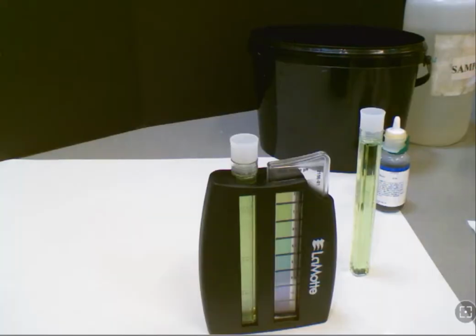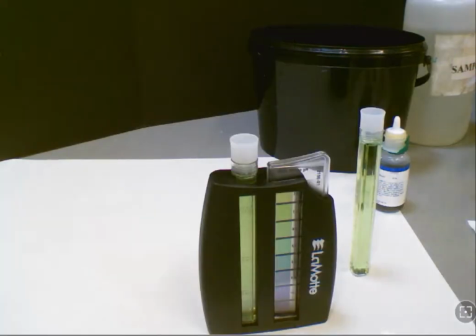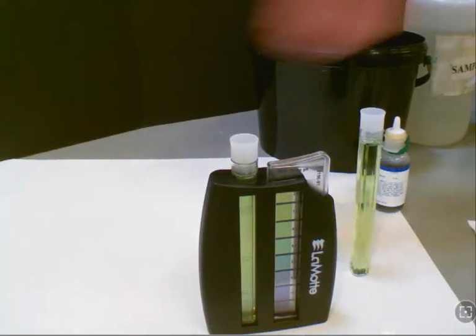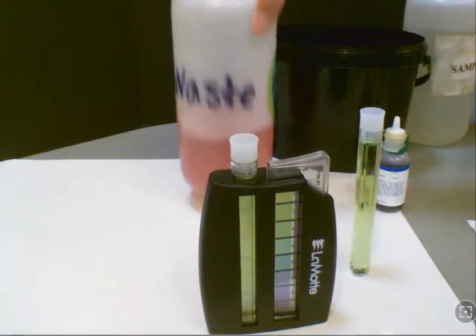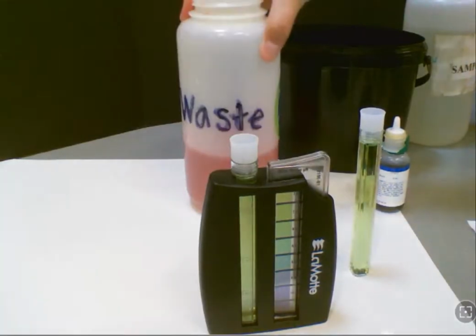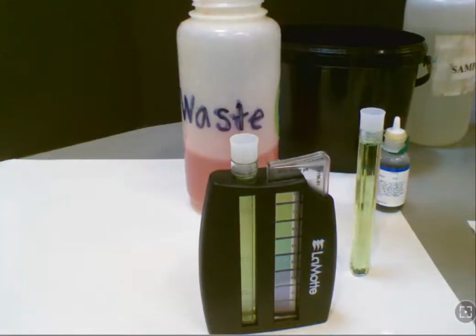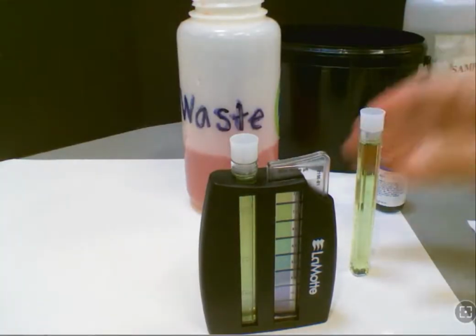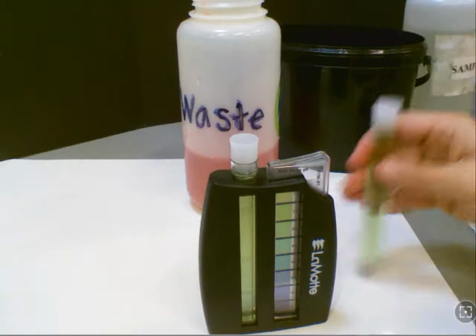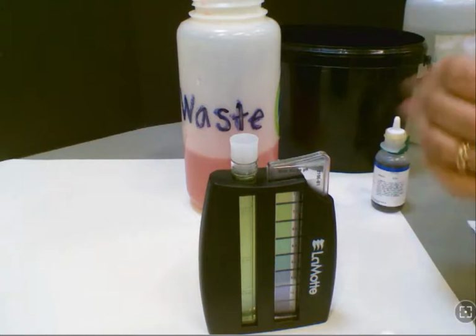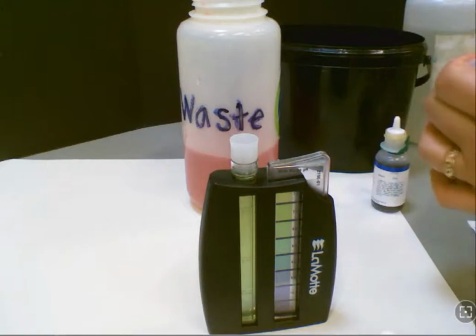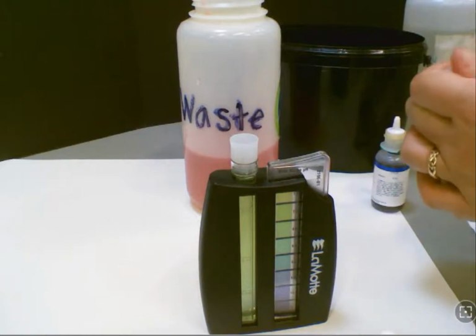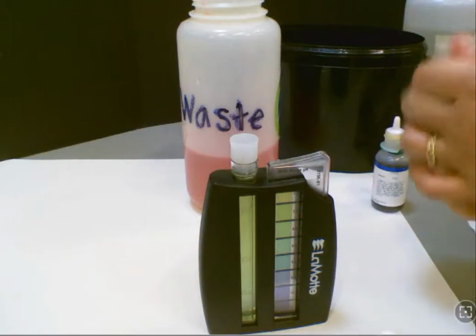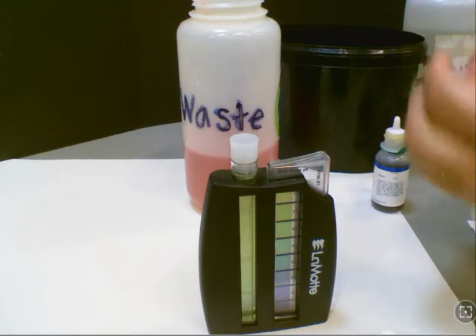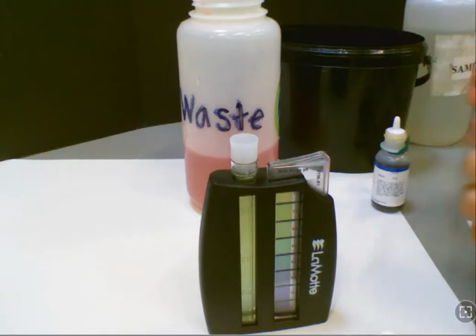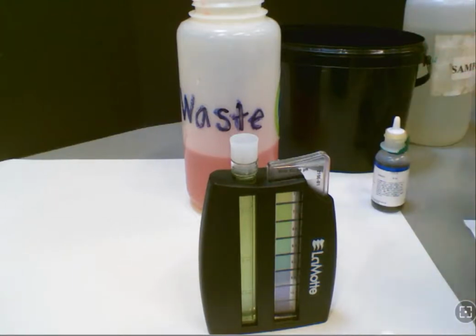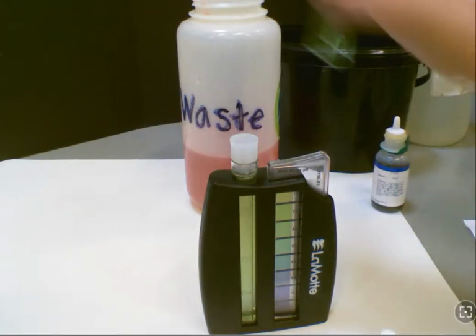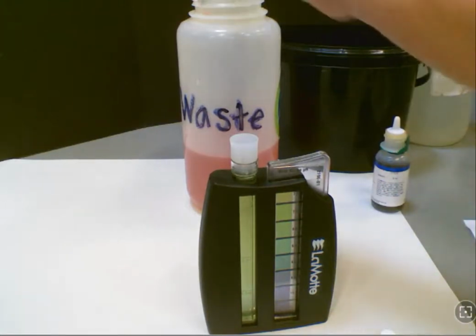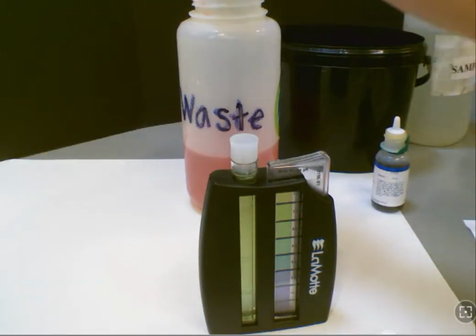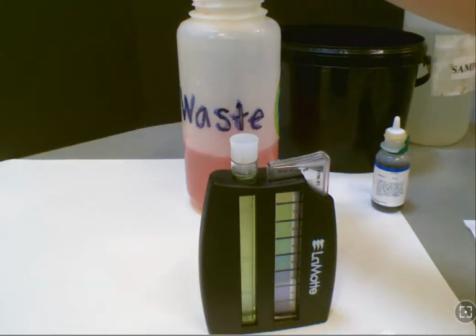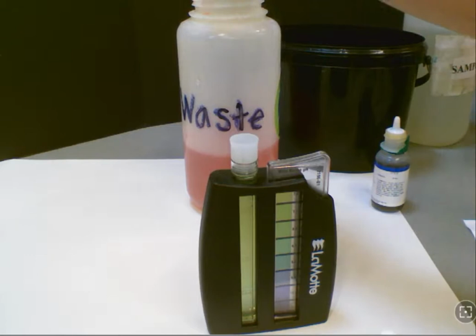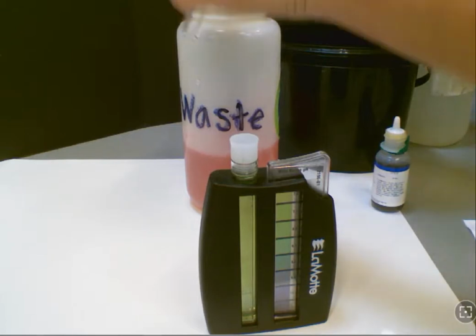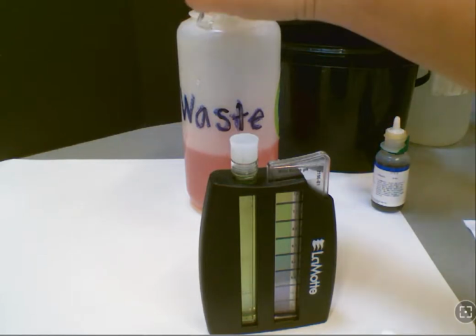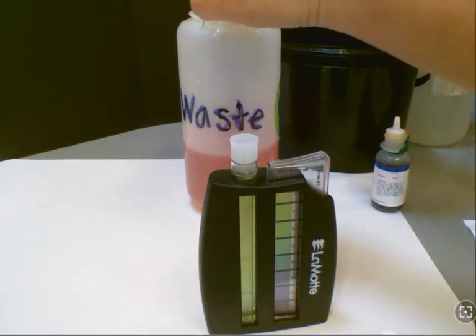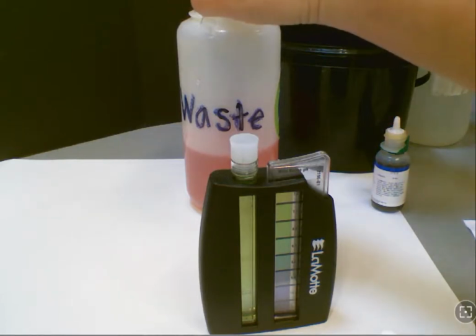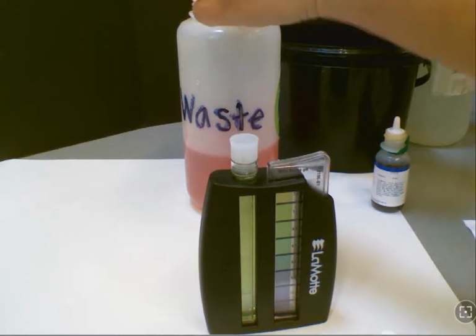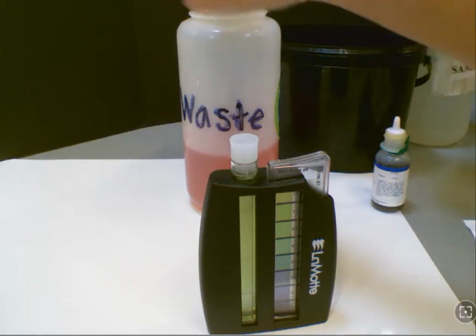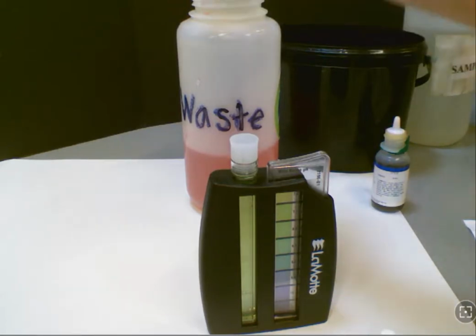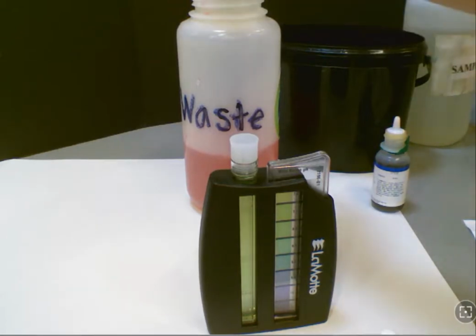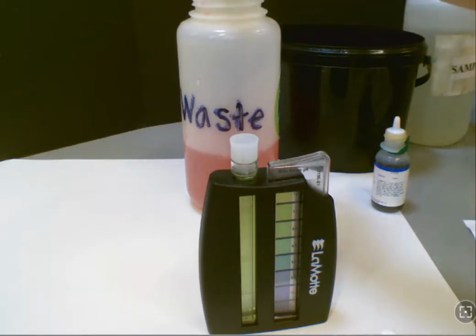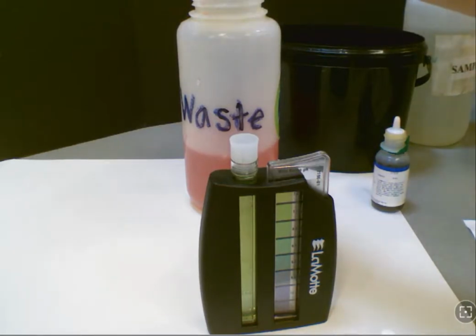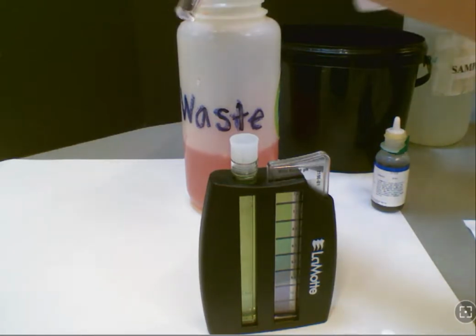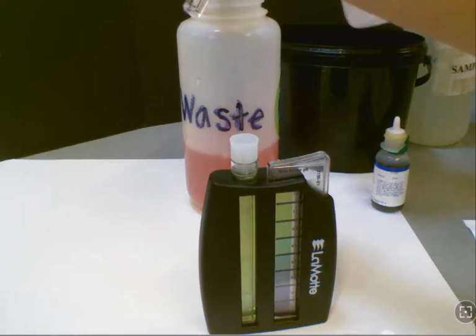As always, you're going to report your results to your data collector. You're going to test your sample B also, and then any treated water, go ahead and pour back into your waste container. Don't forget to clean out your test tubes and pick up any scrap materials you've left behind.